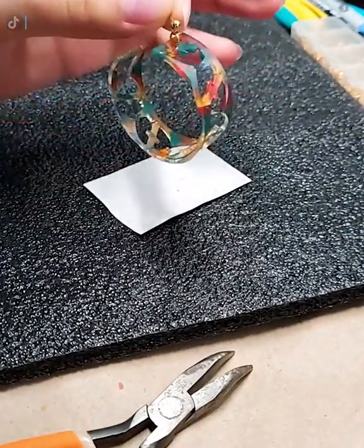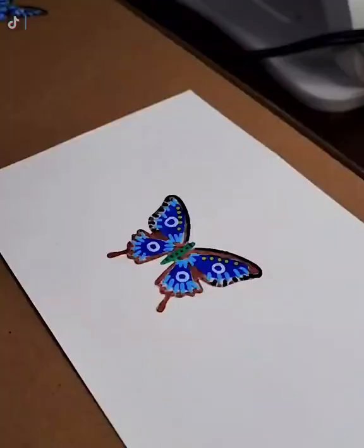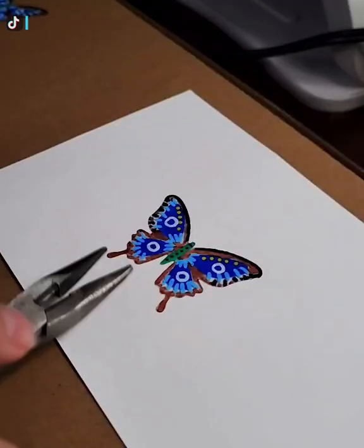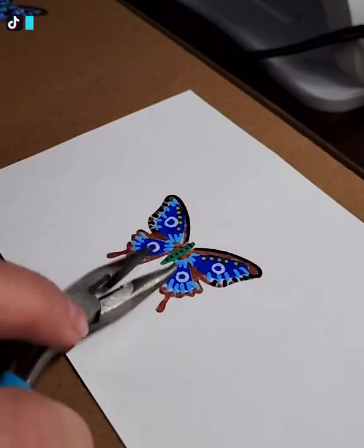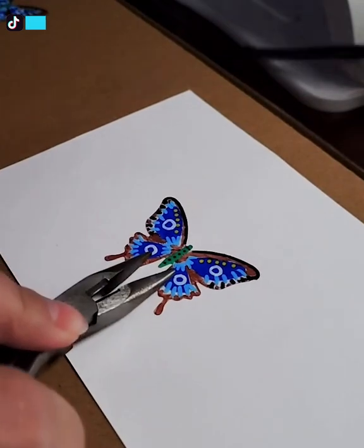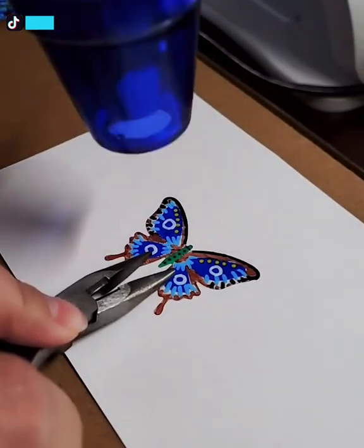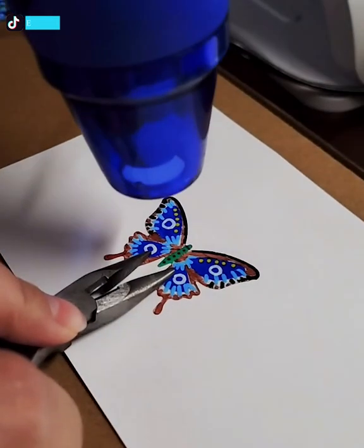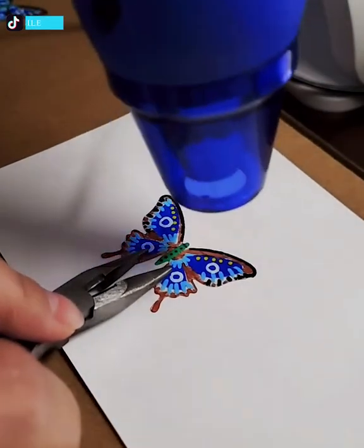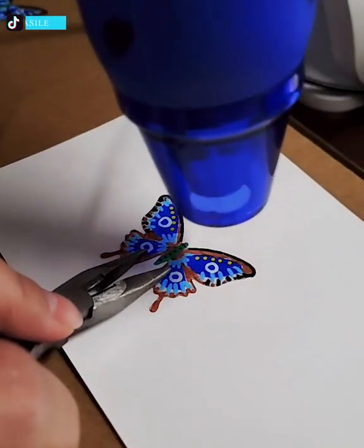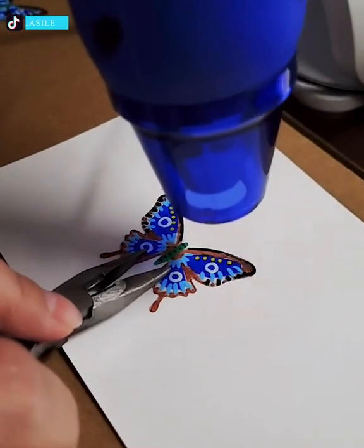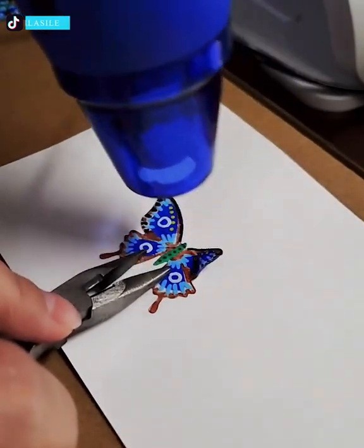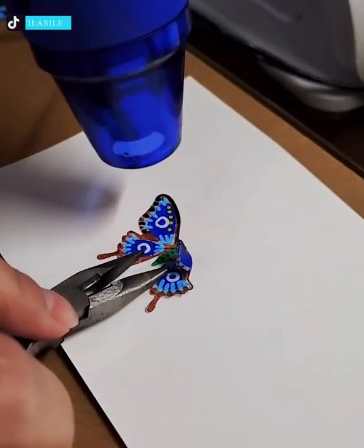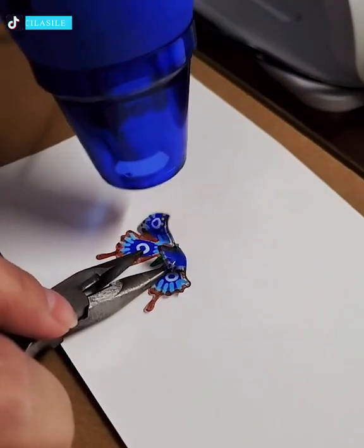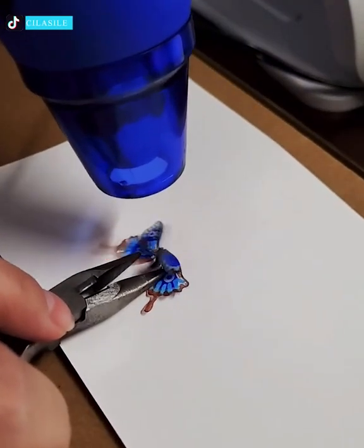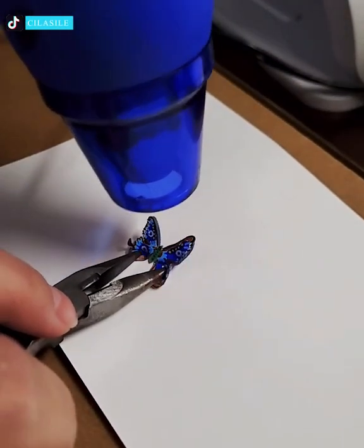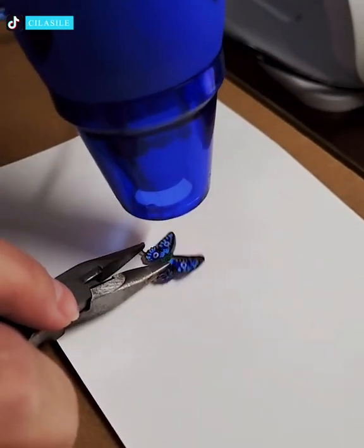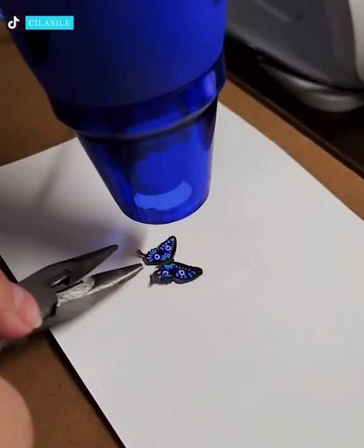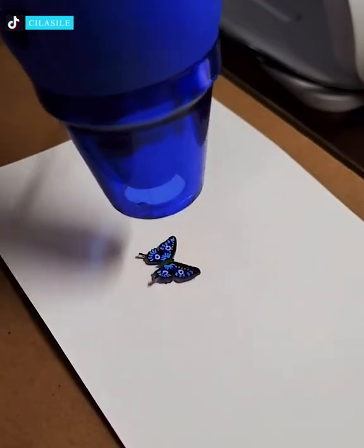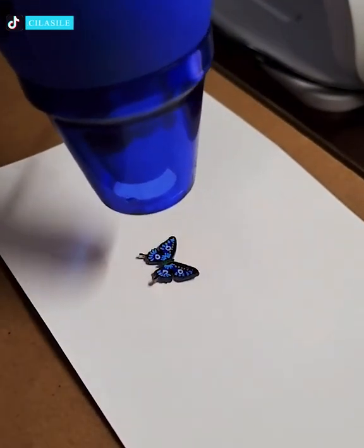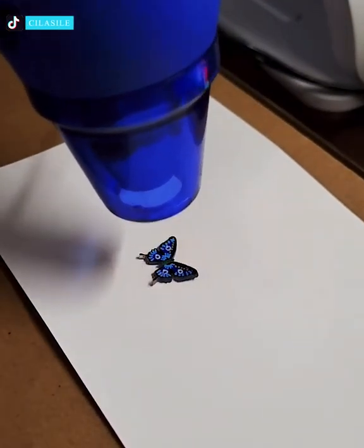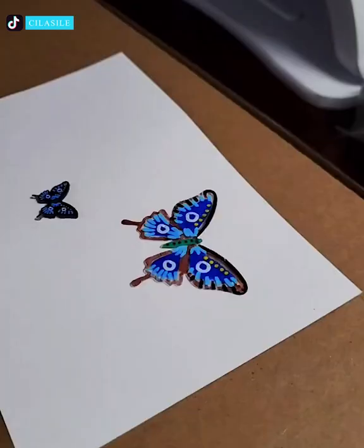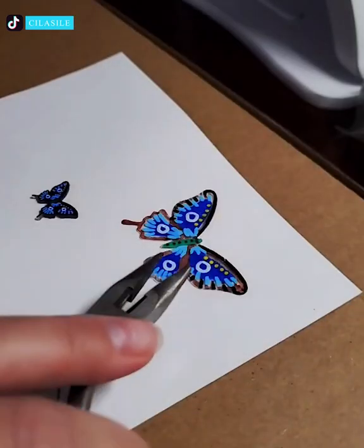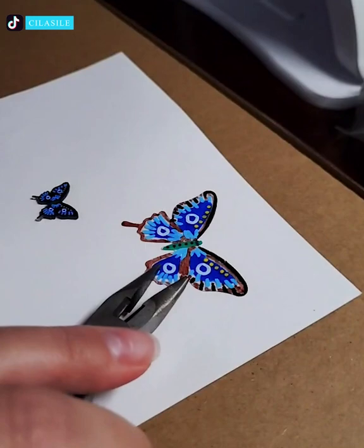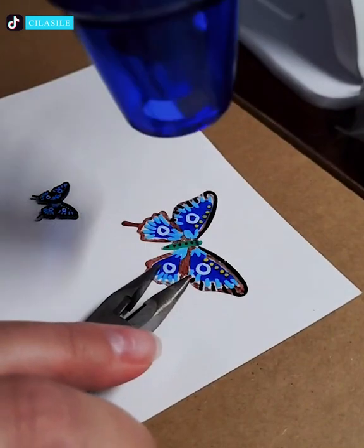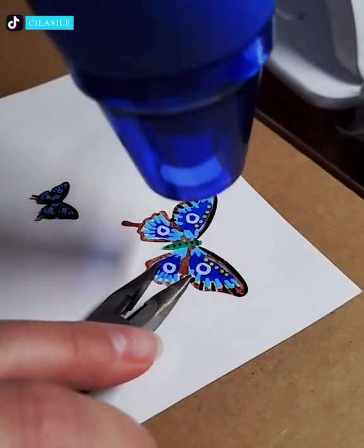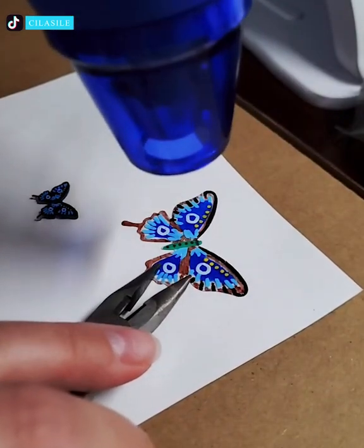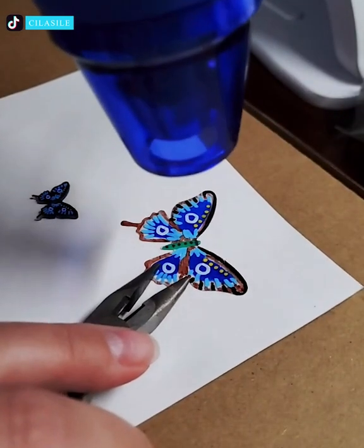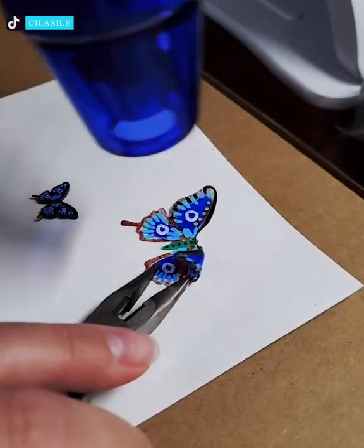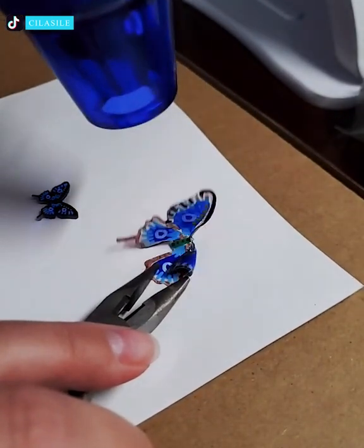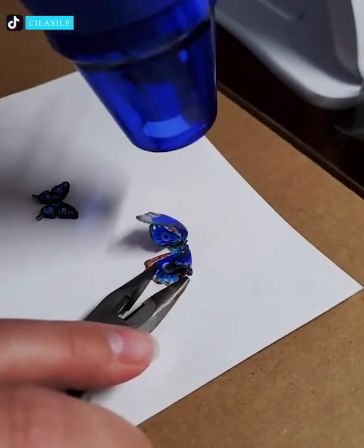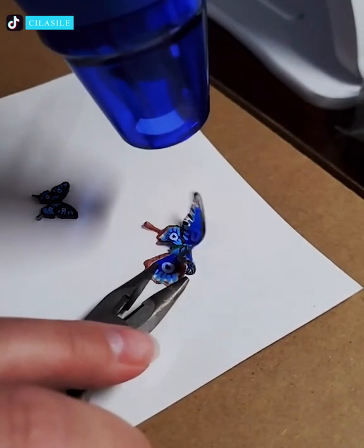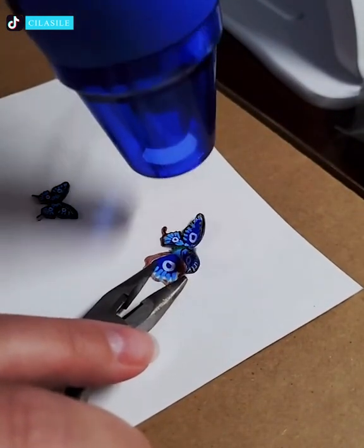More cute tiny butterfly earrings will make you immediately want them. These blue works of art please the eyes of the beholder.